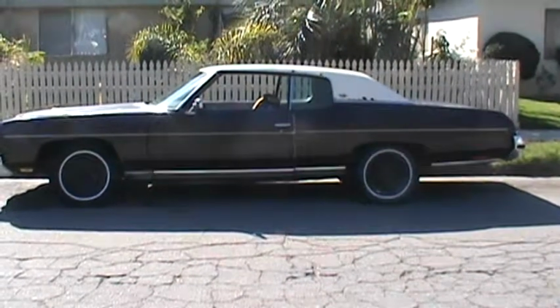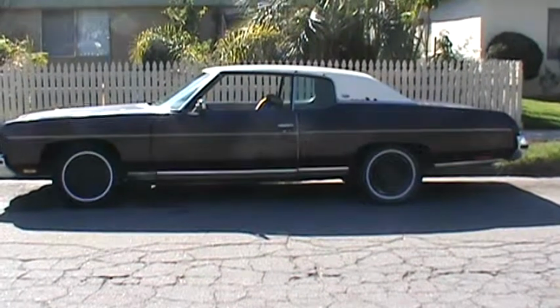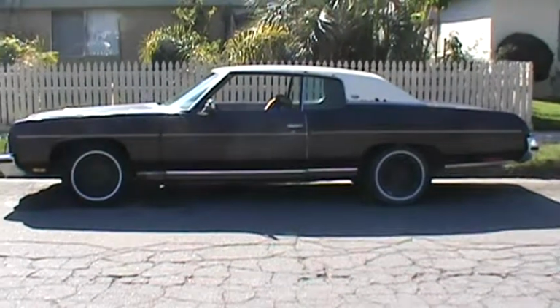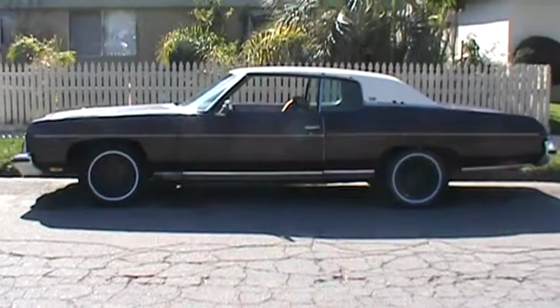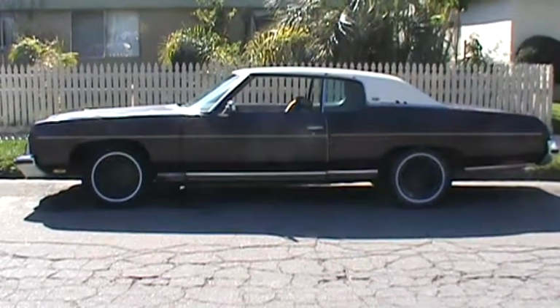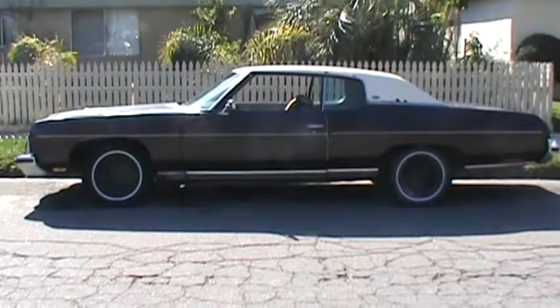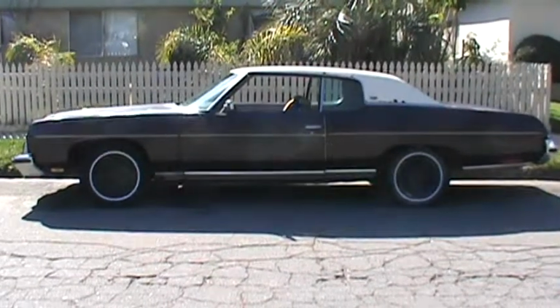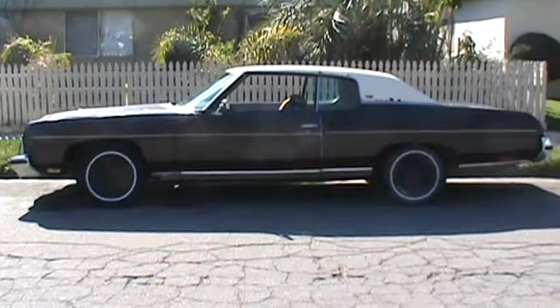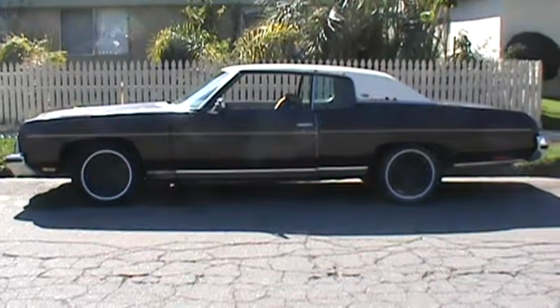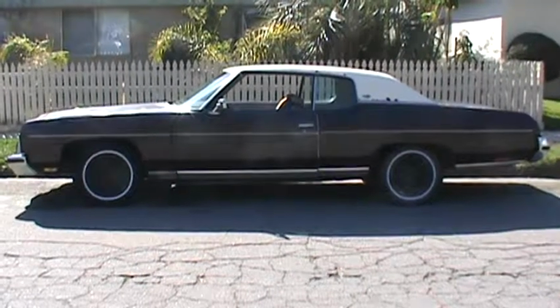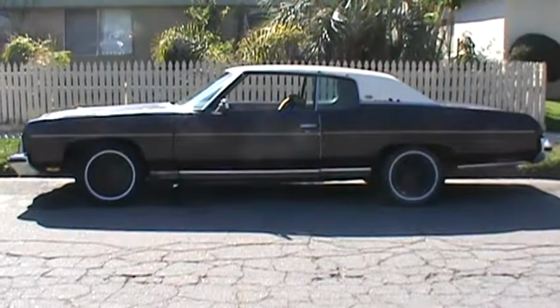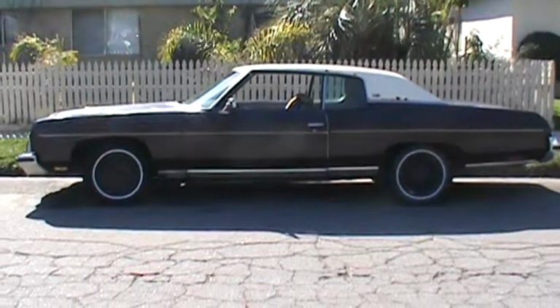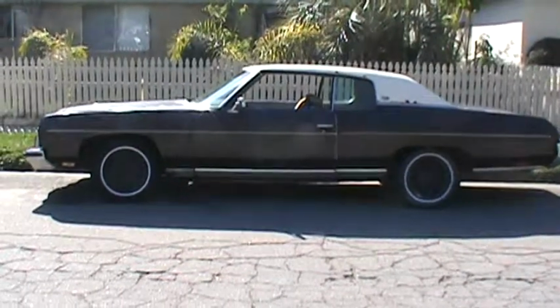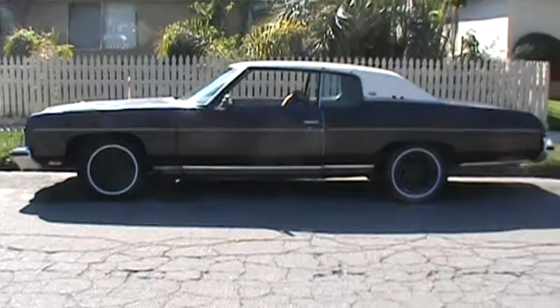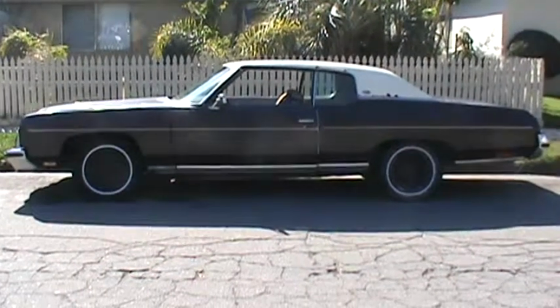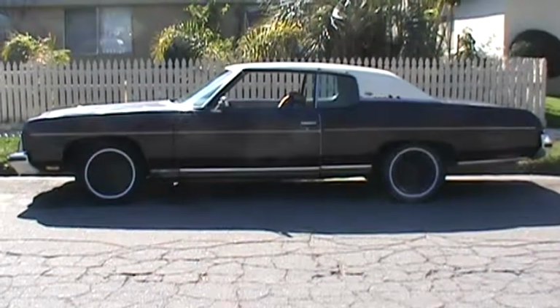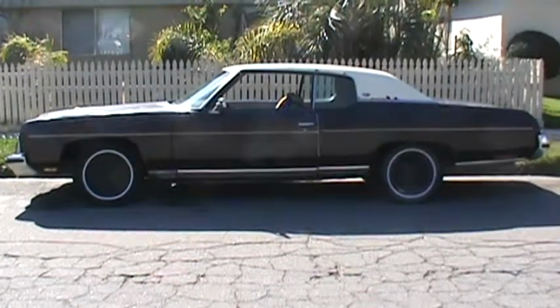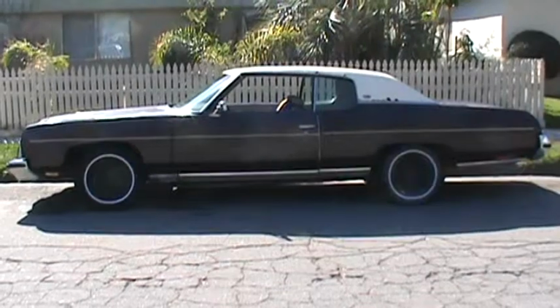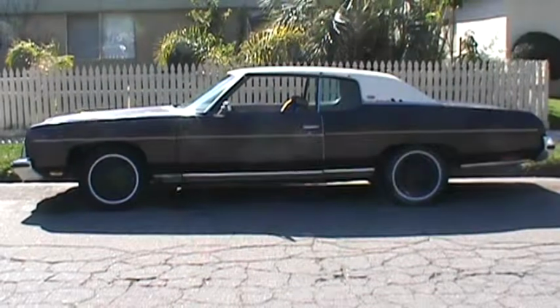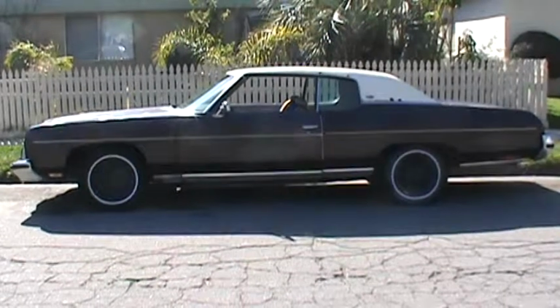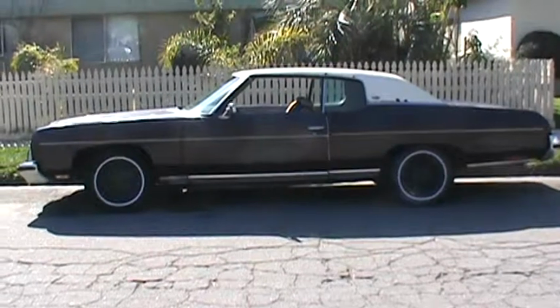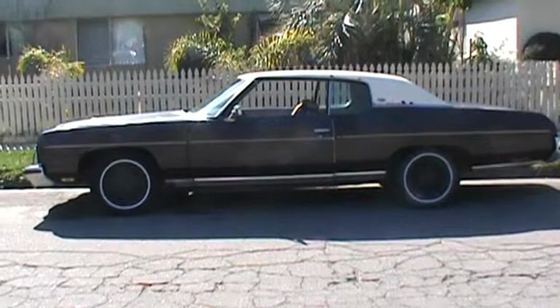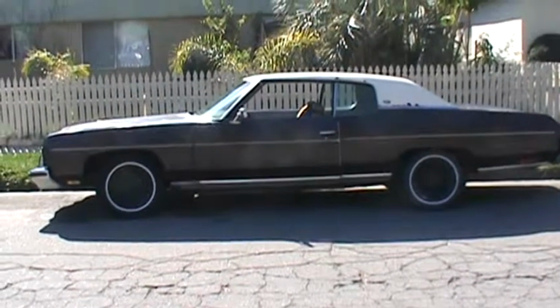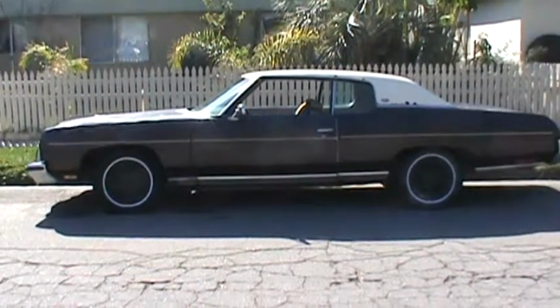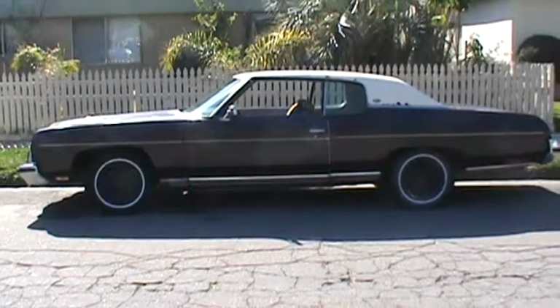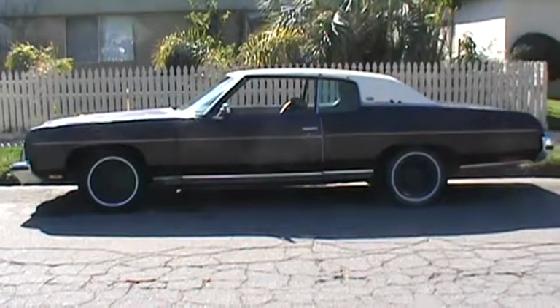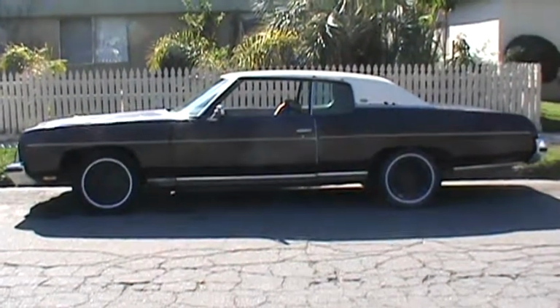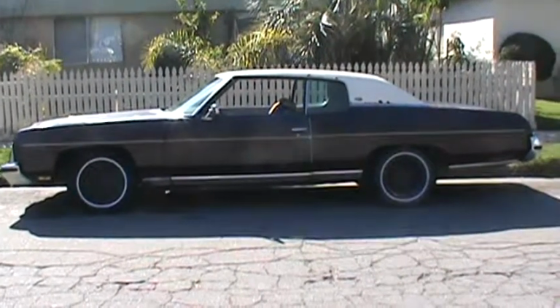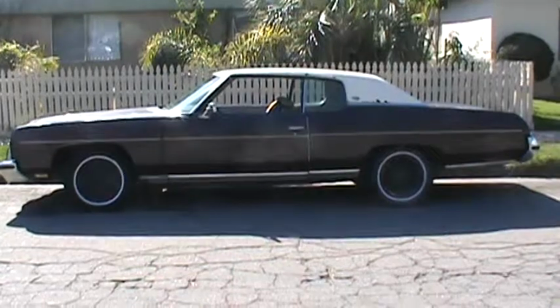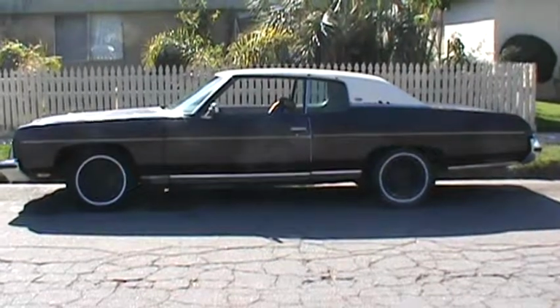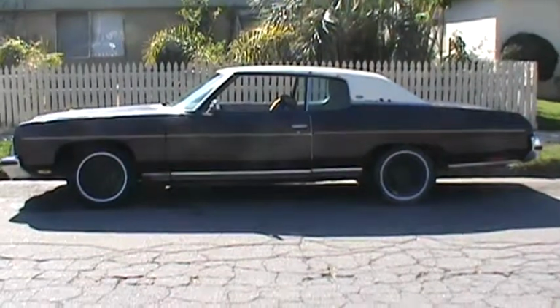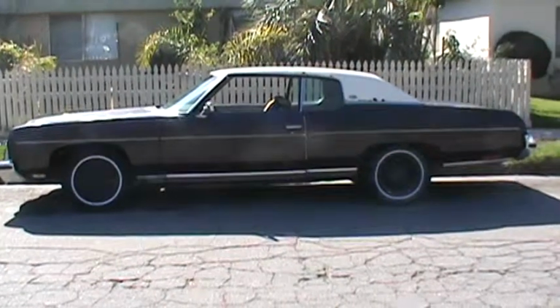I got a 1973 Chevy Caprice Classic for sale, two-door hardtop. Asking $3,500 or better offer. You want it, give me a call and come get it.